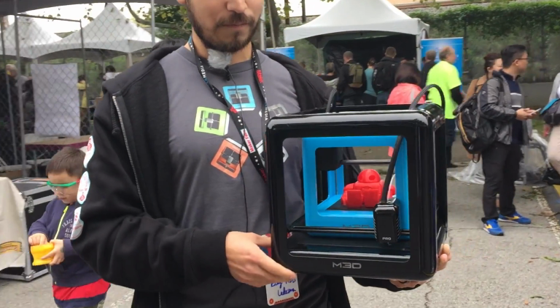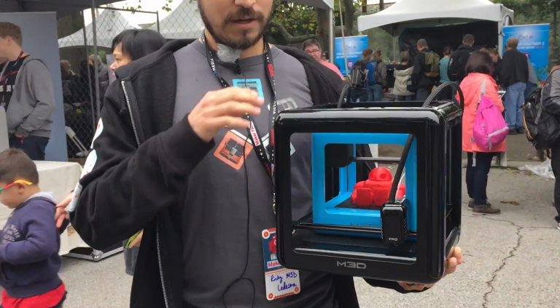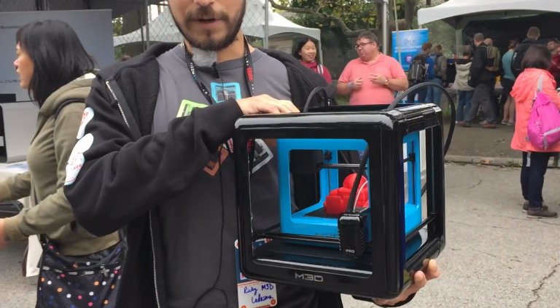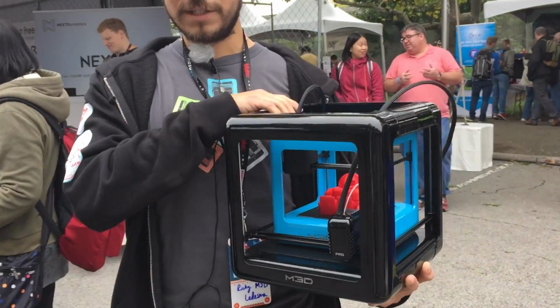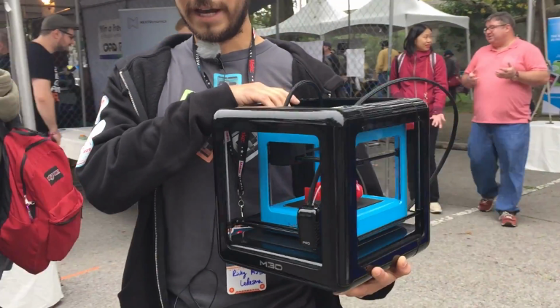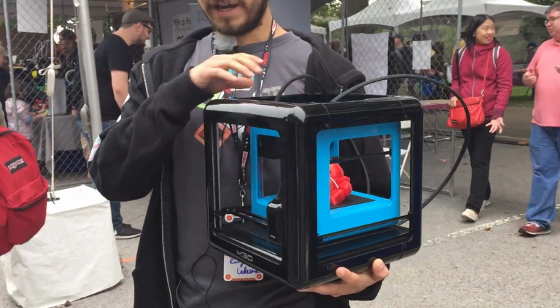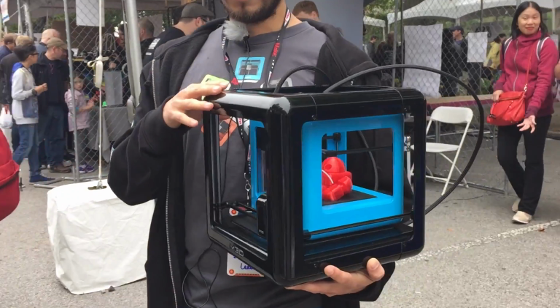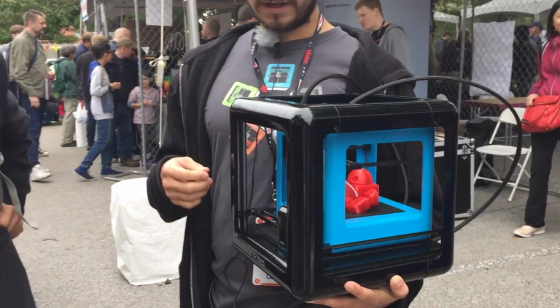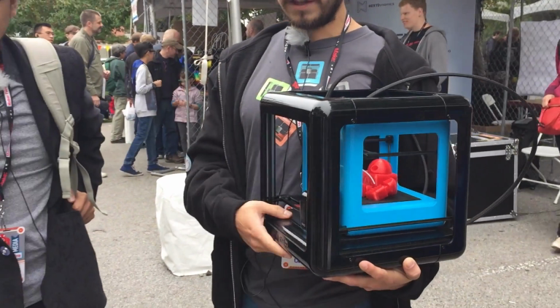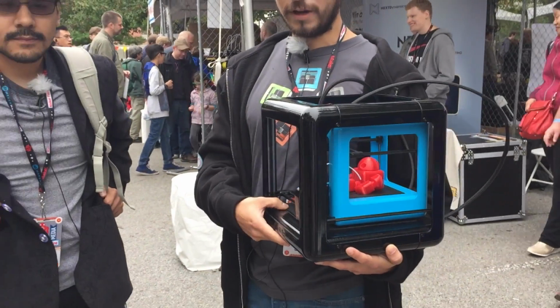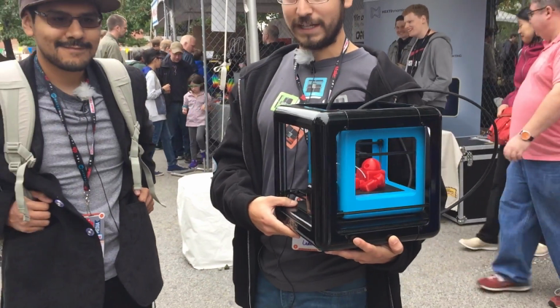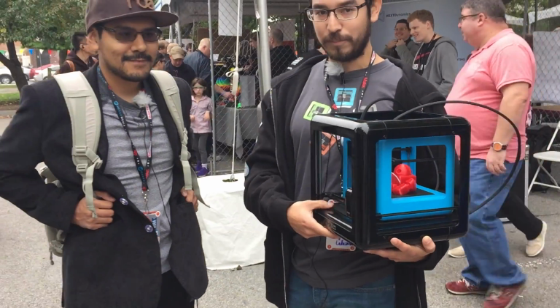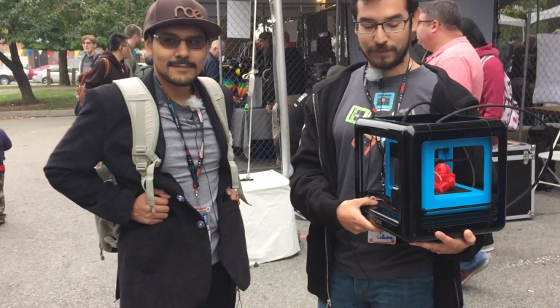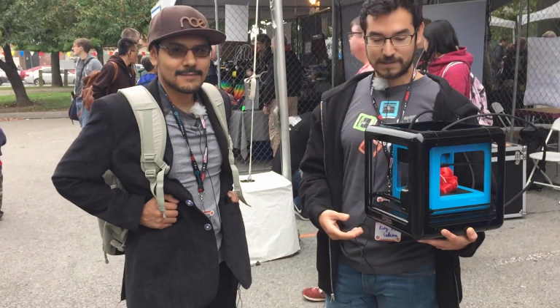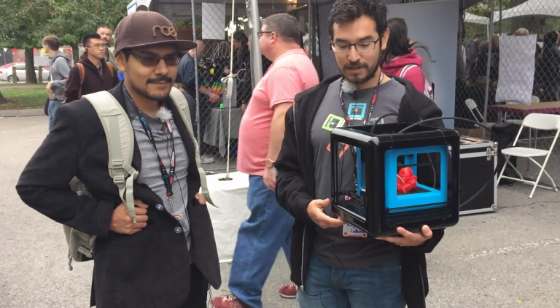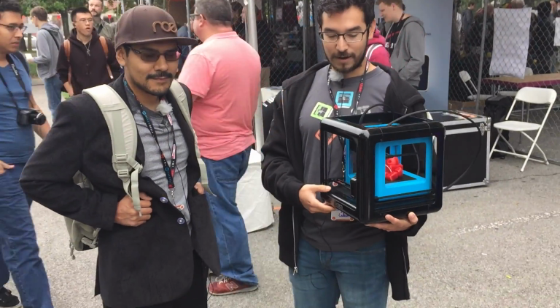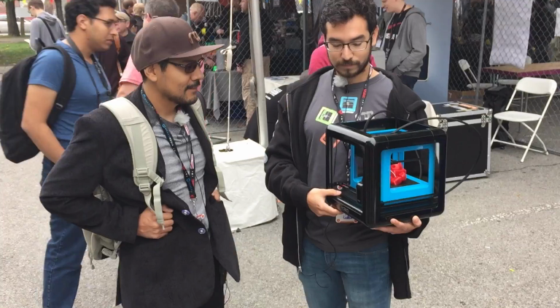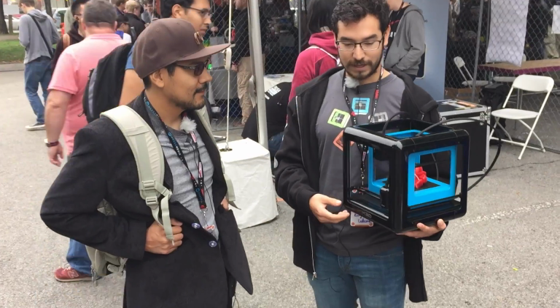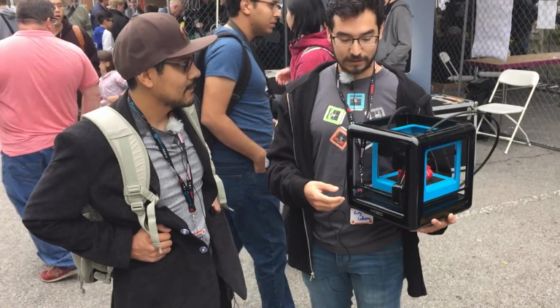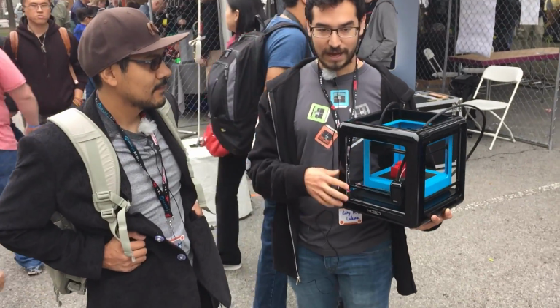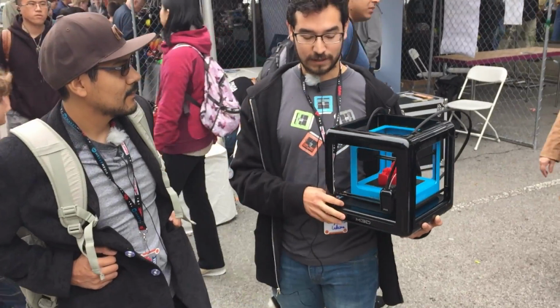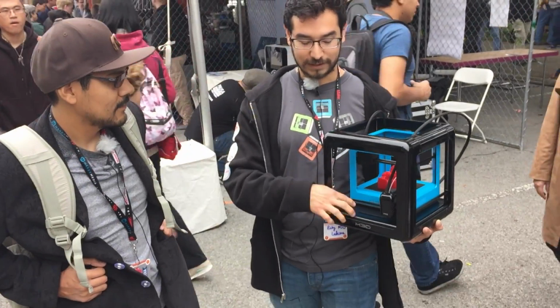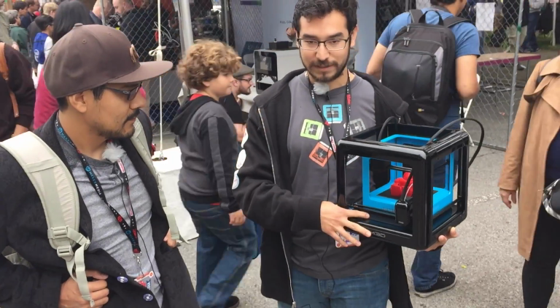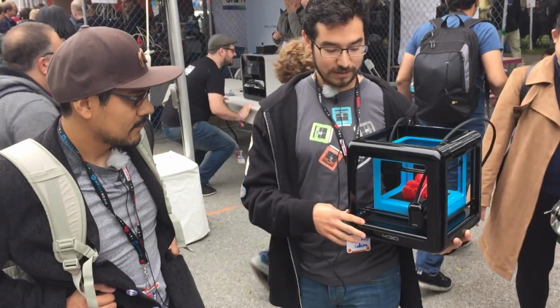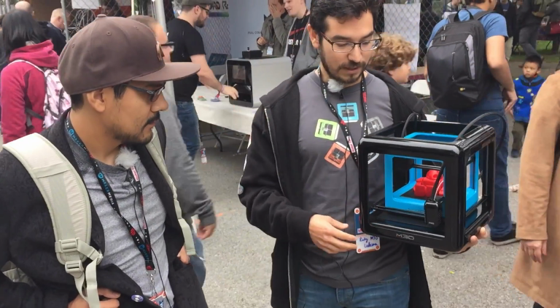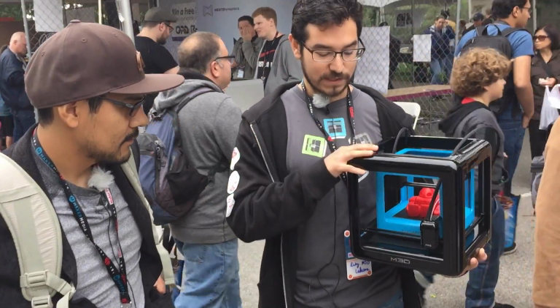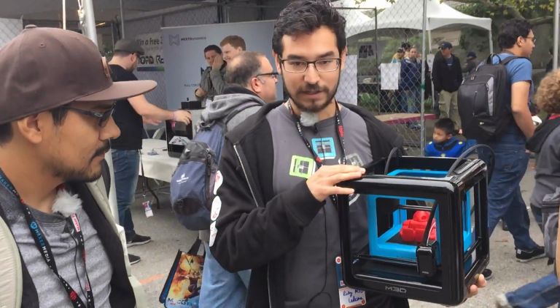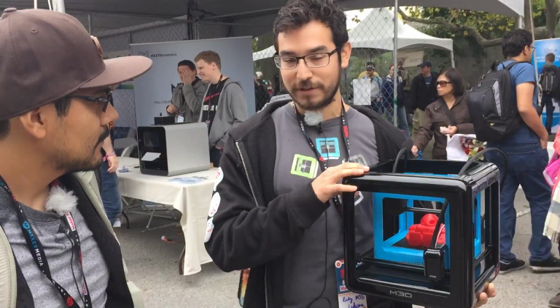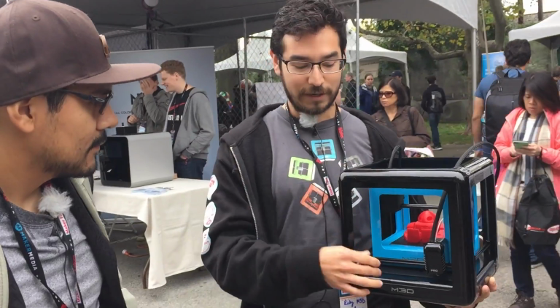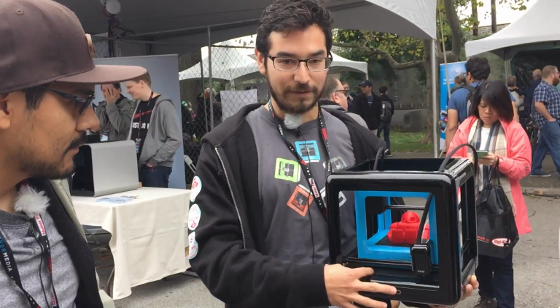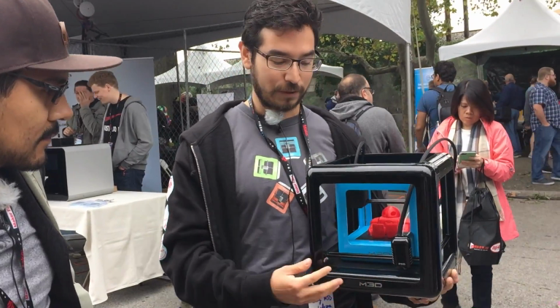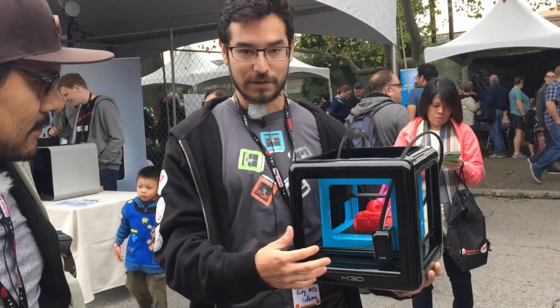The comparison between the Micro and the Pro is that the Pro will have a heated bed surface and a glass bed as well. This is one of the initial prototypes, so we don't have that available for demonstration.